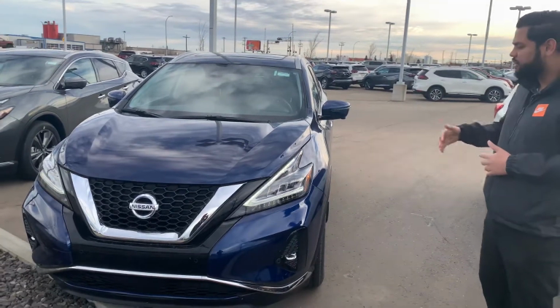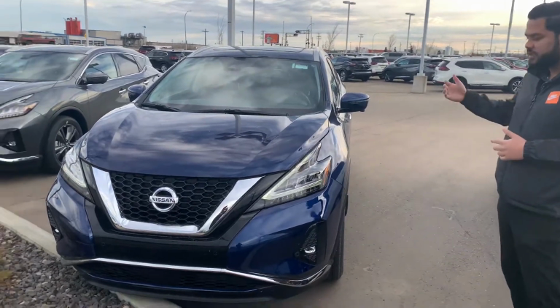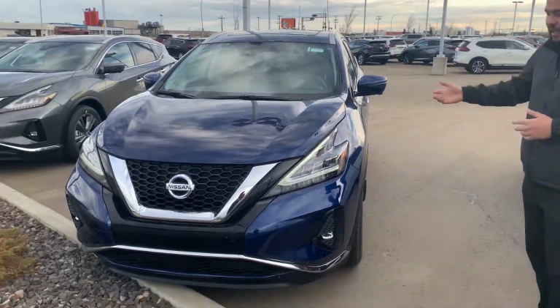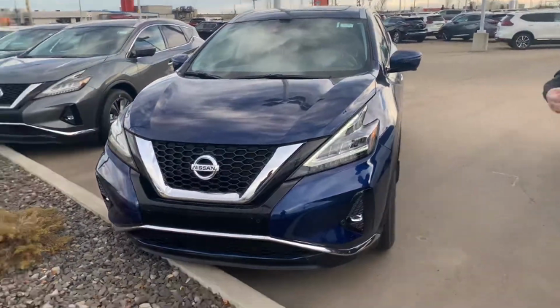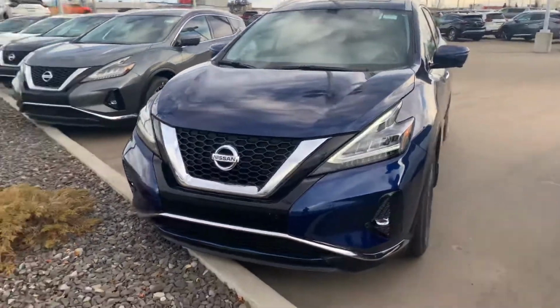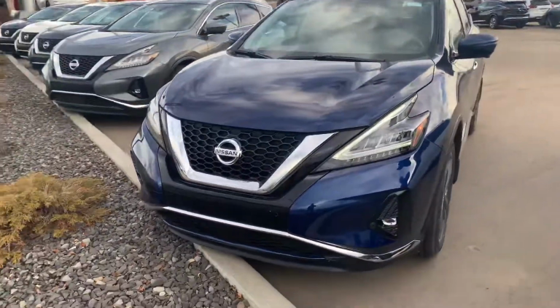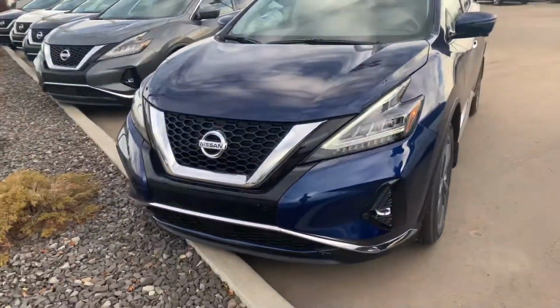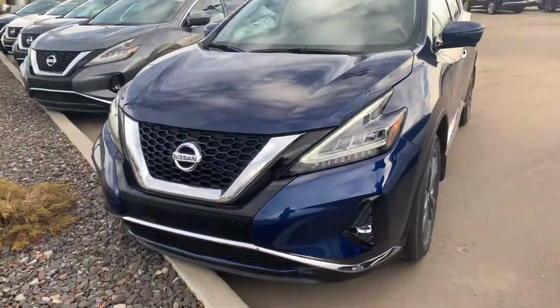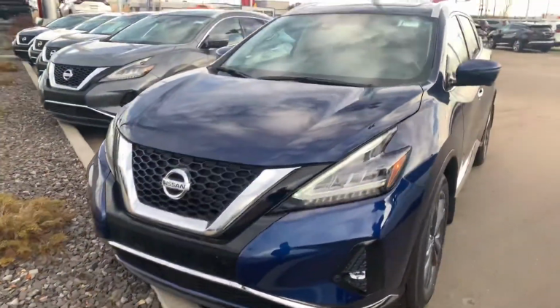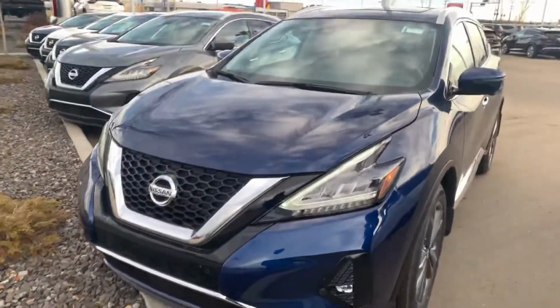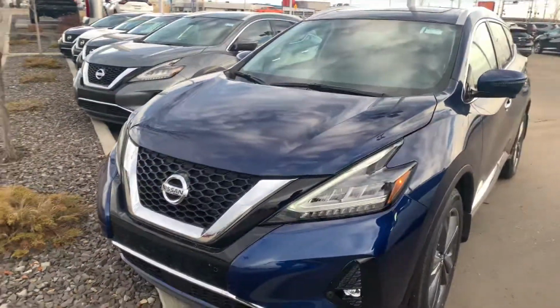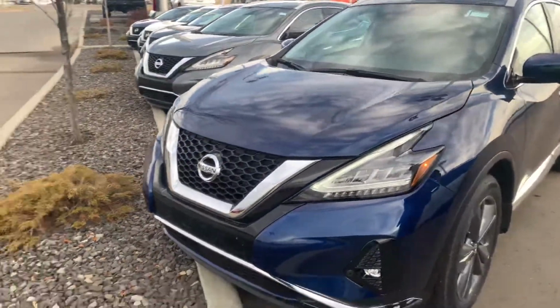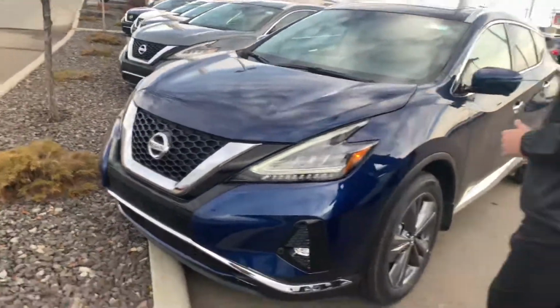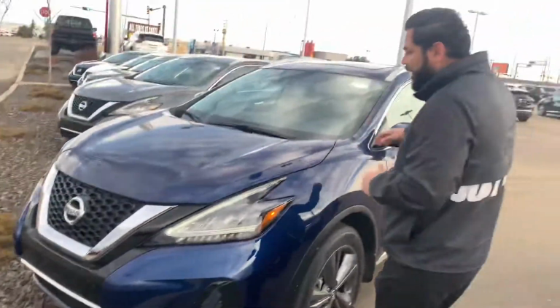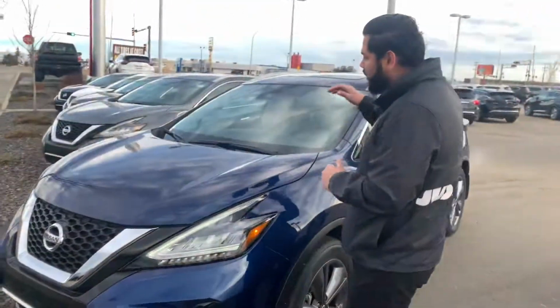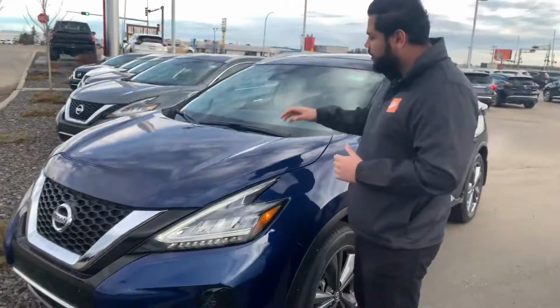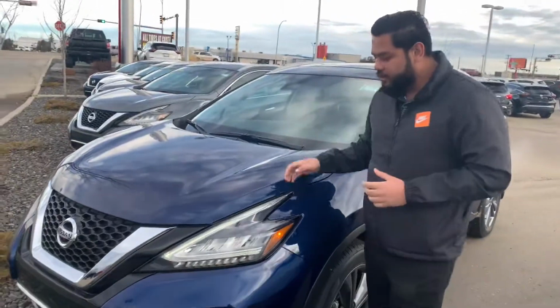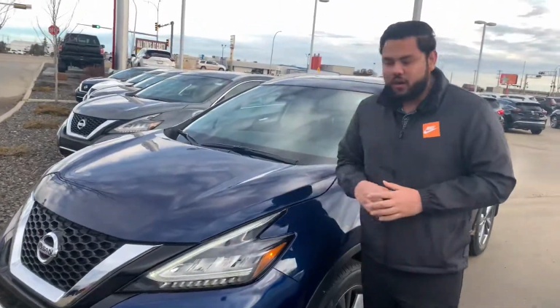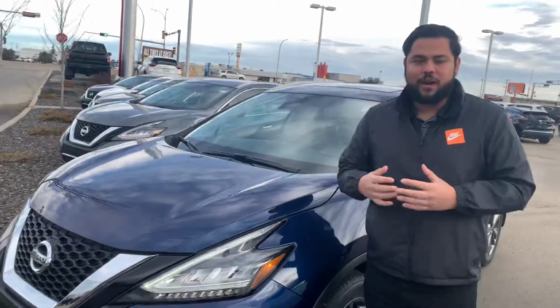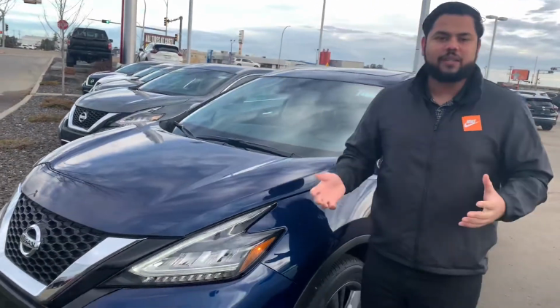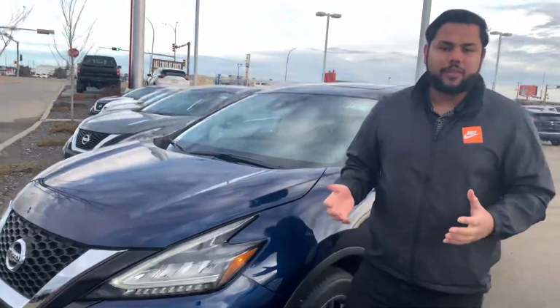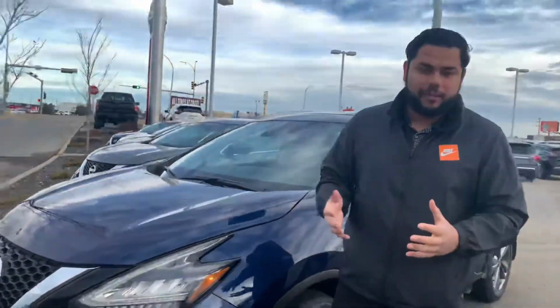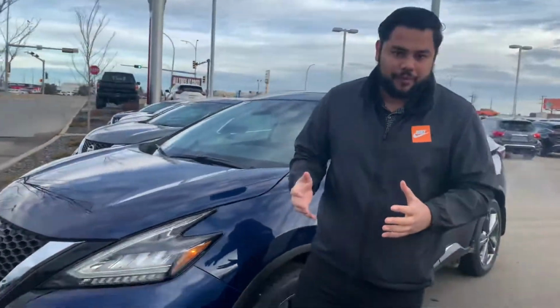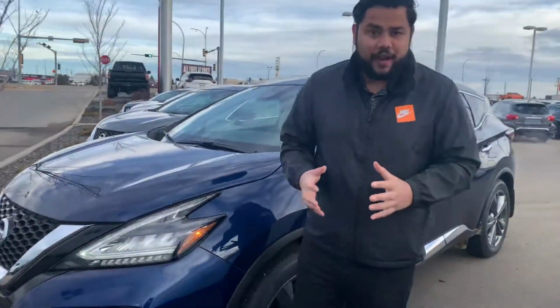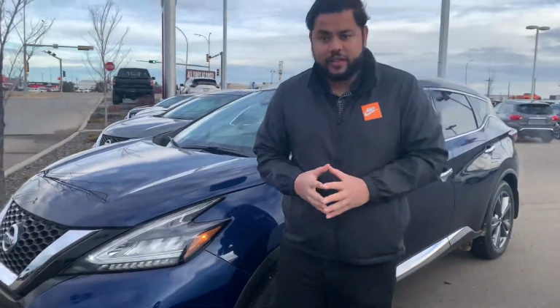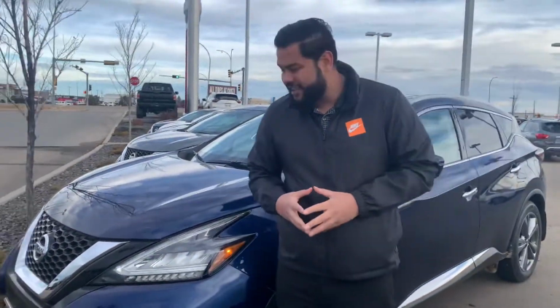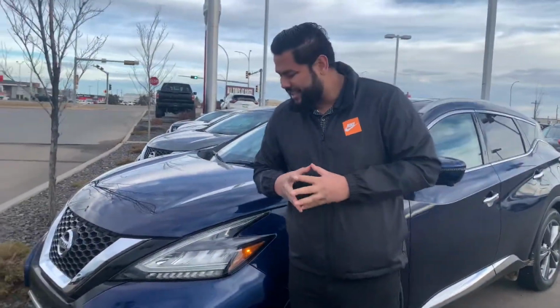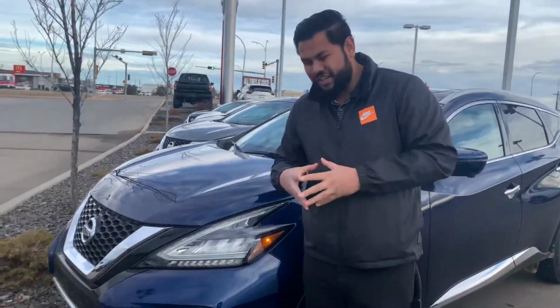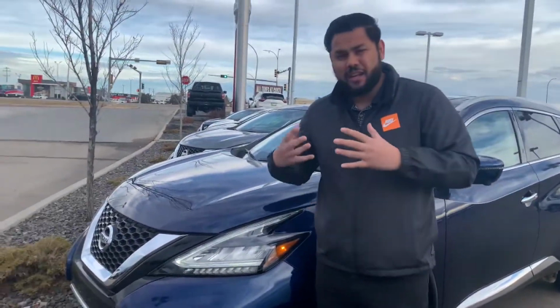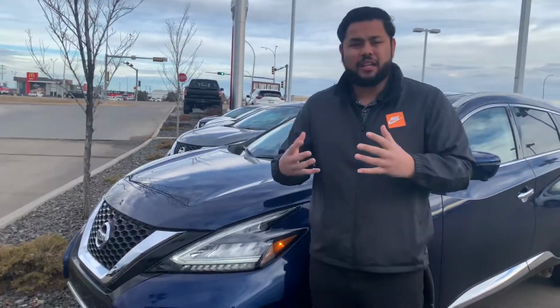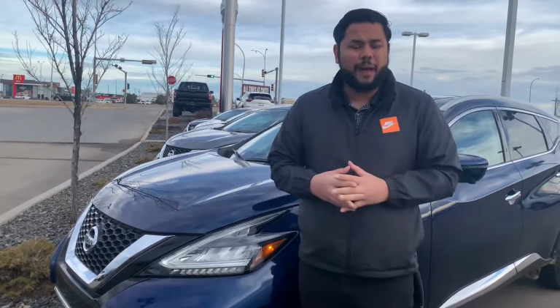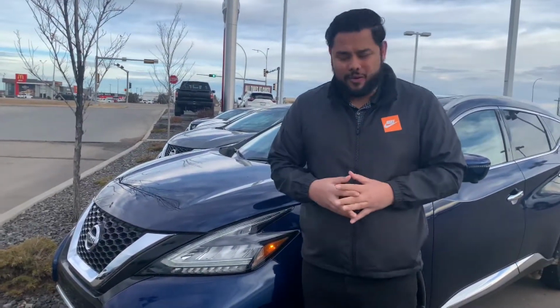This one, of course, in that blue color — my personal favorite. Now, under the hood, all Muranos come with a 3.5 liter V6 engine — tons of power there.